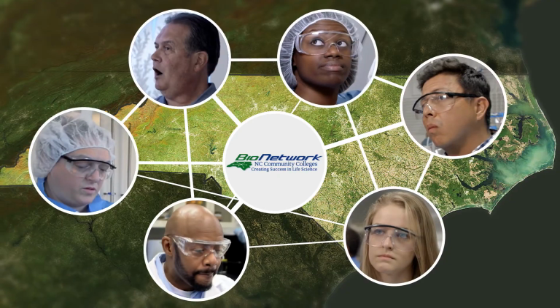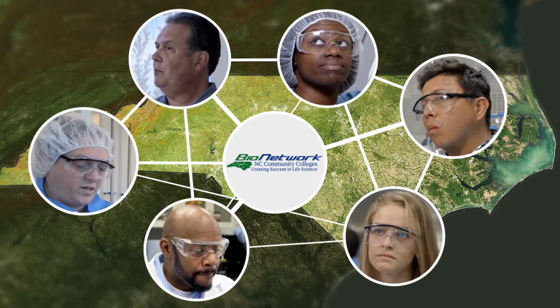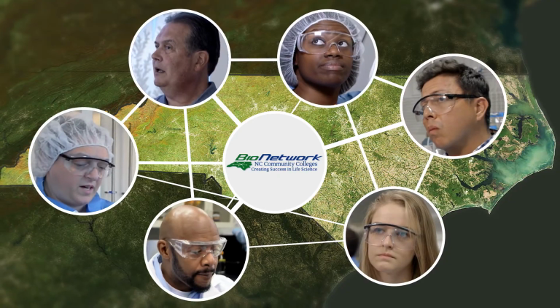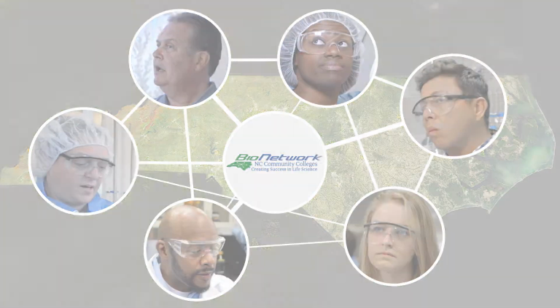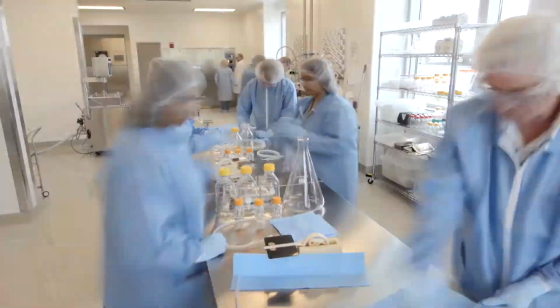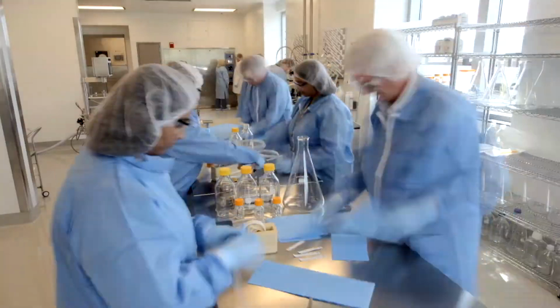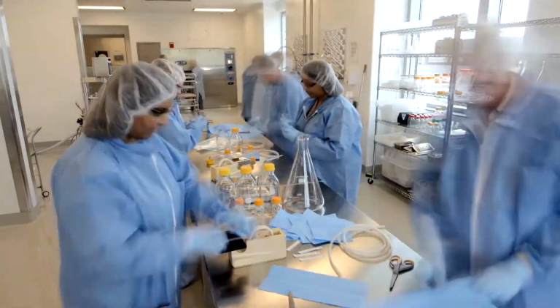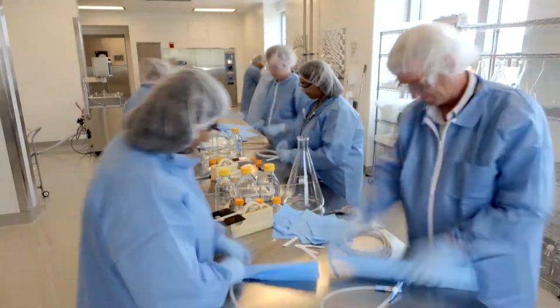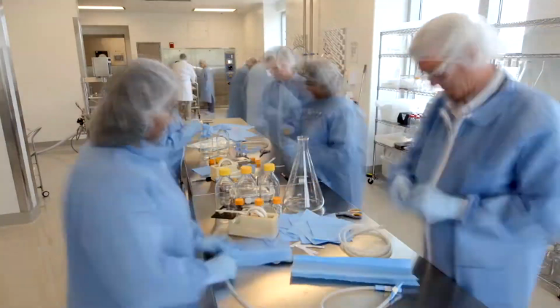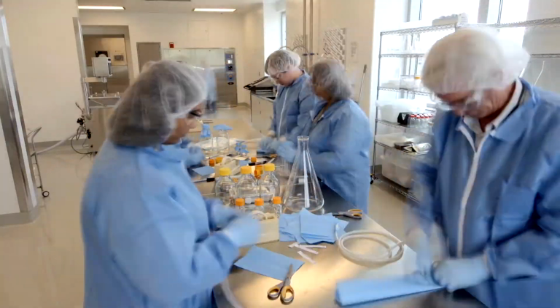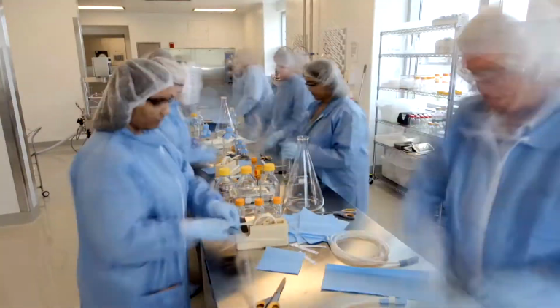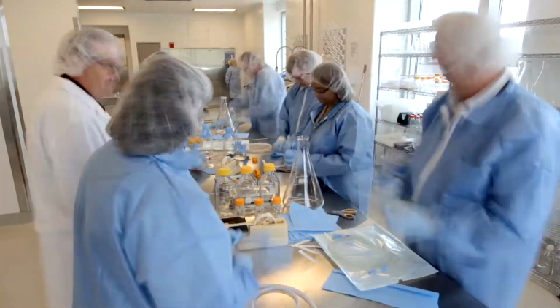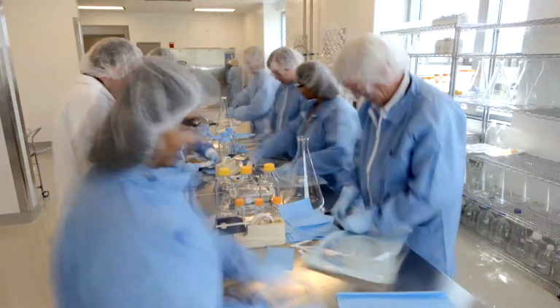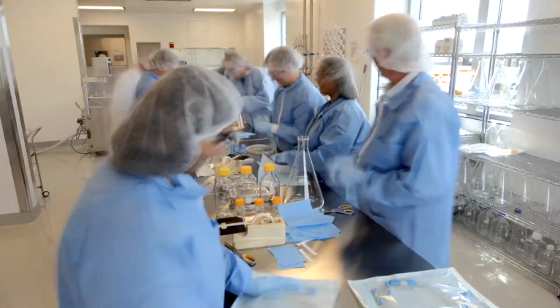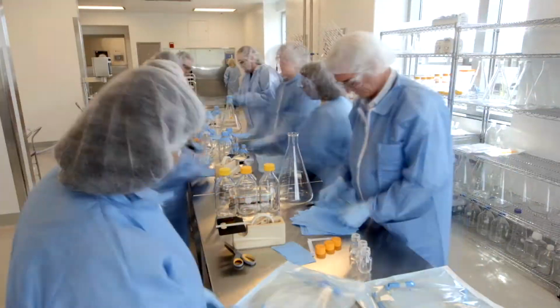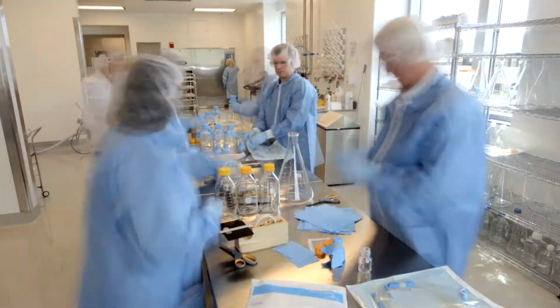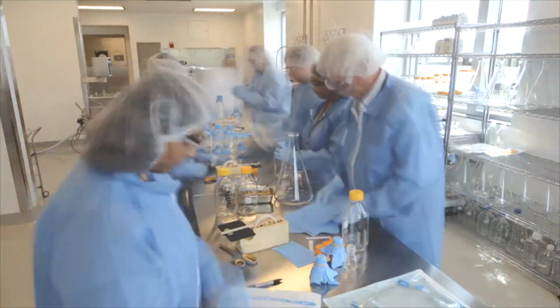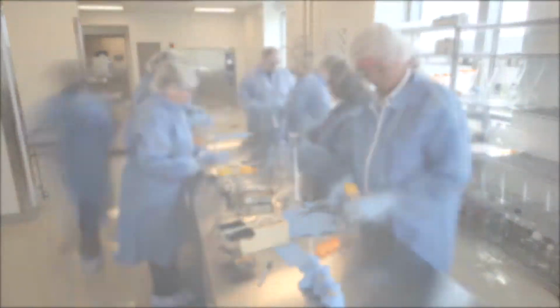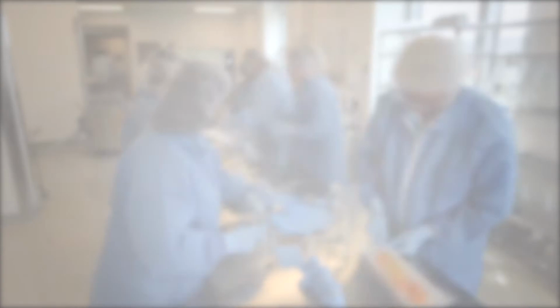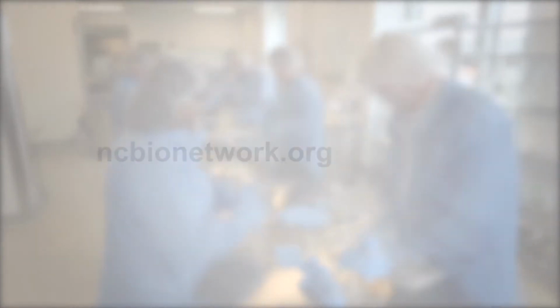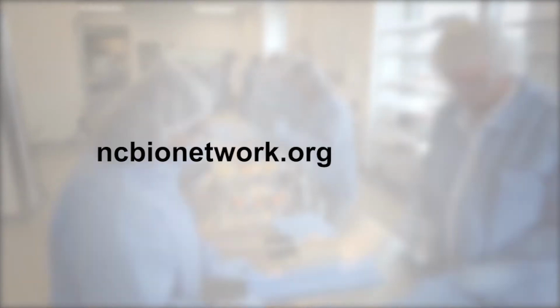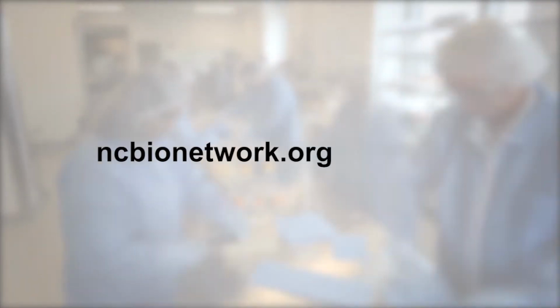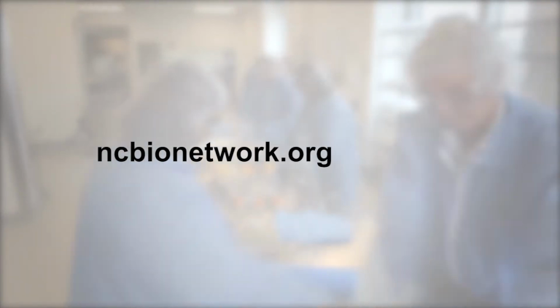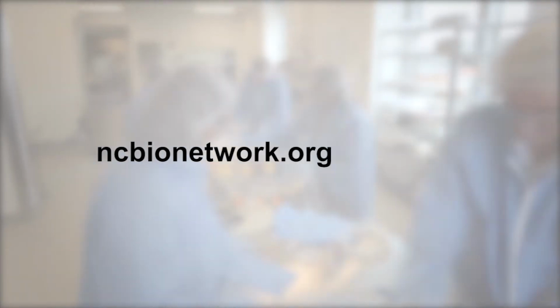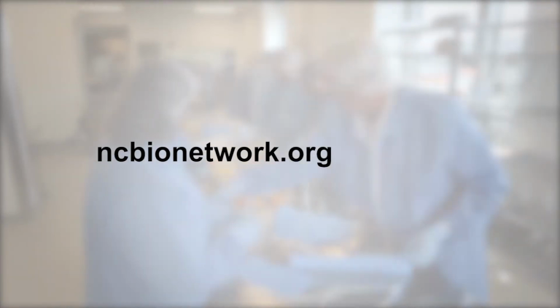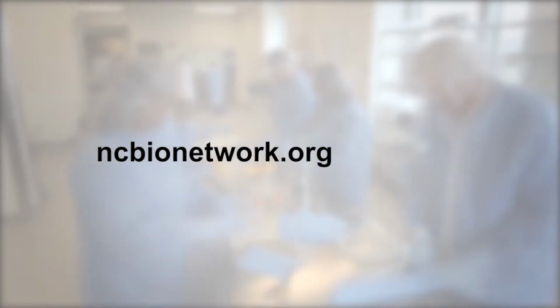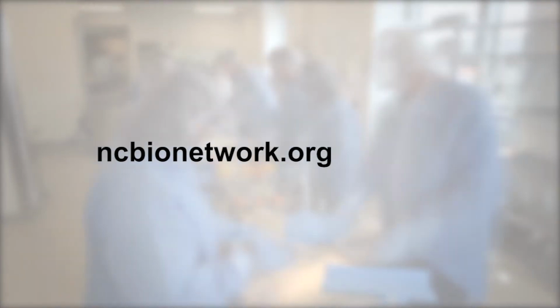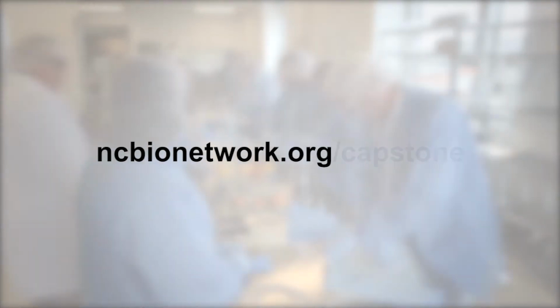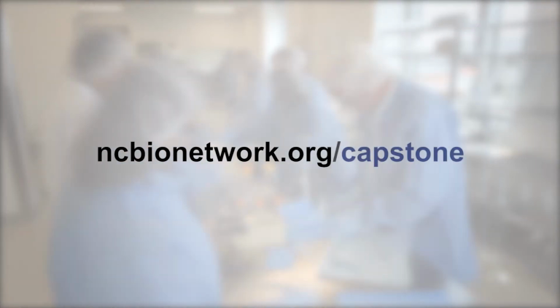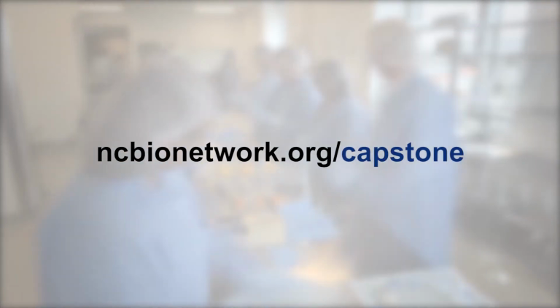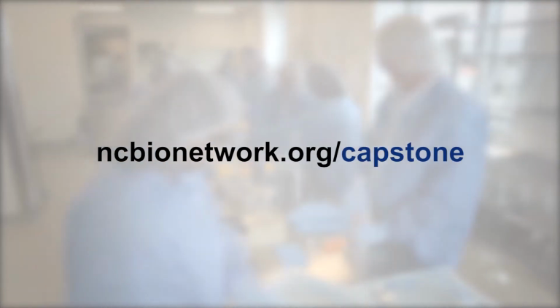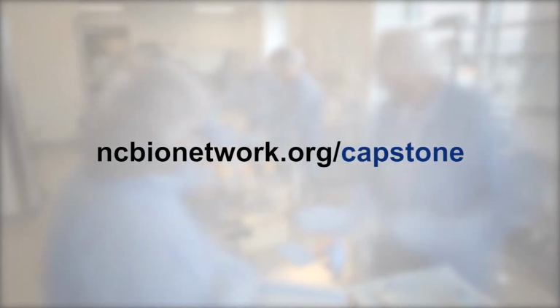To find out about training opportunities for you or your company, go online to ncbionetwork.org/capstone.